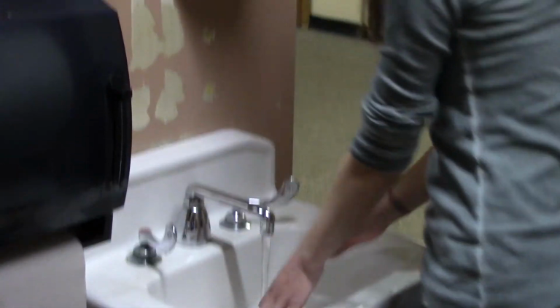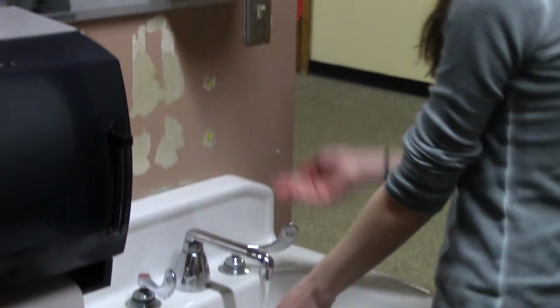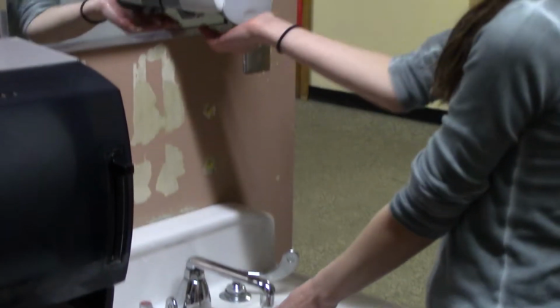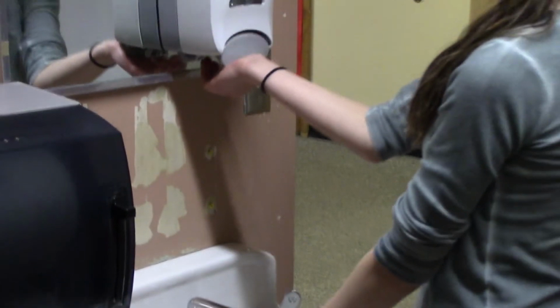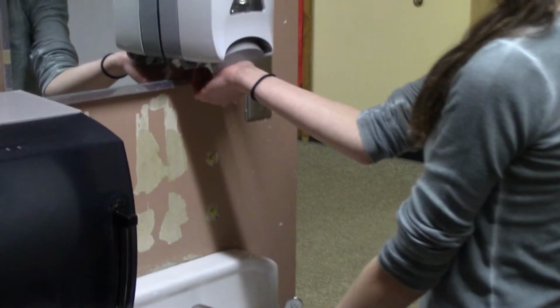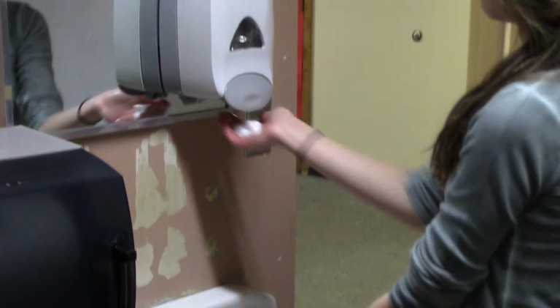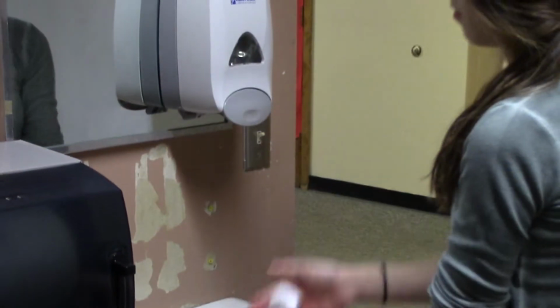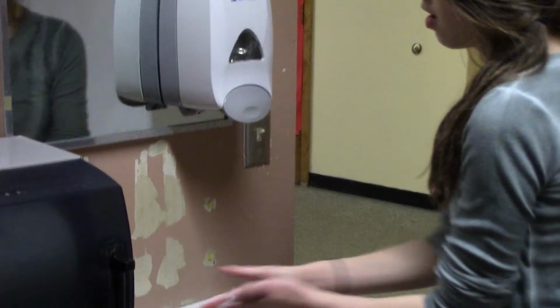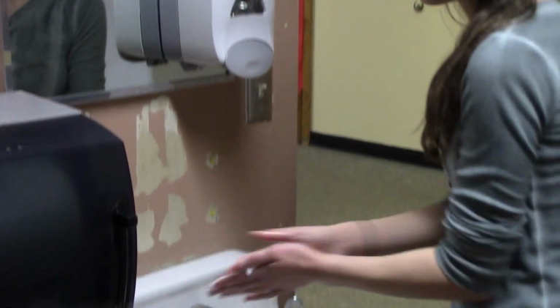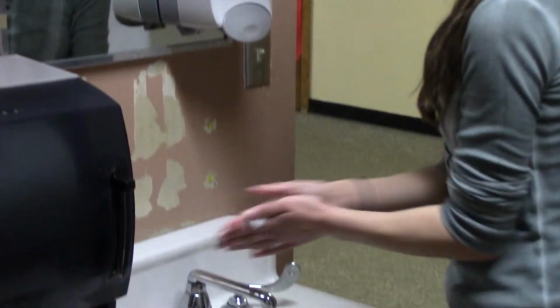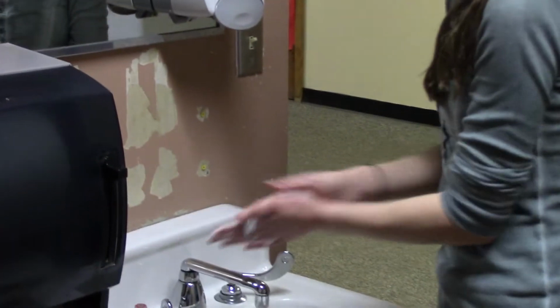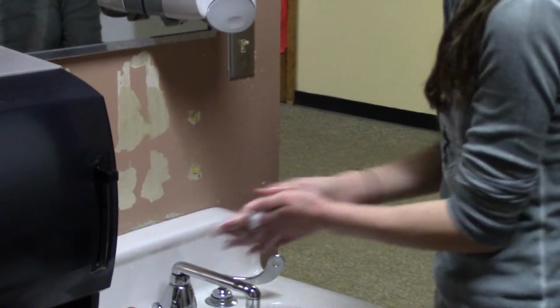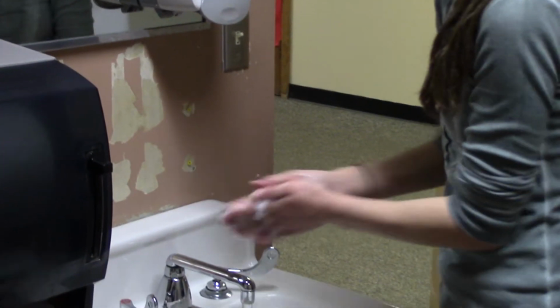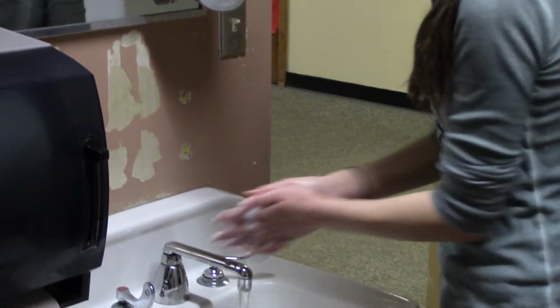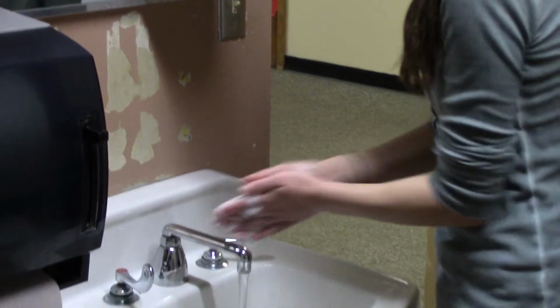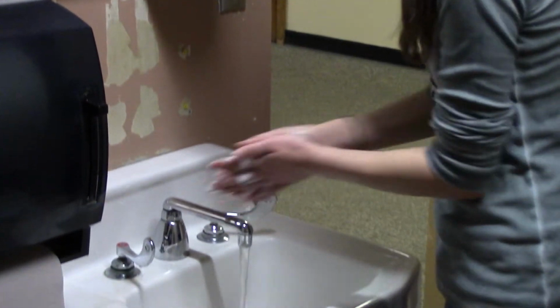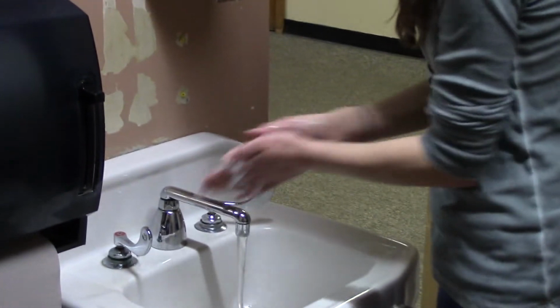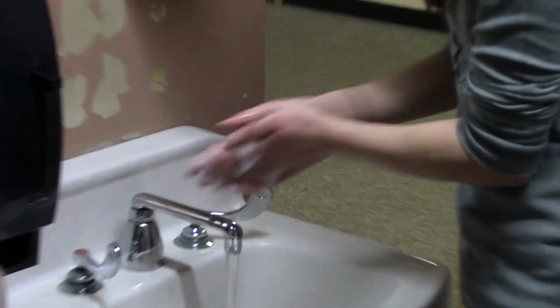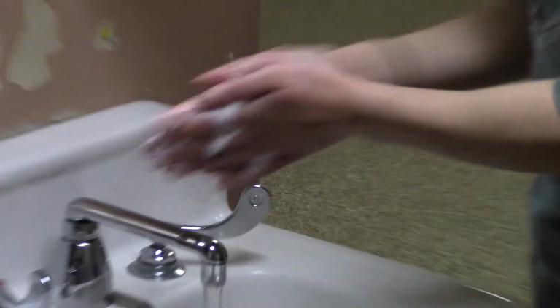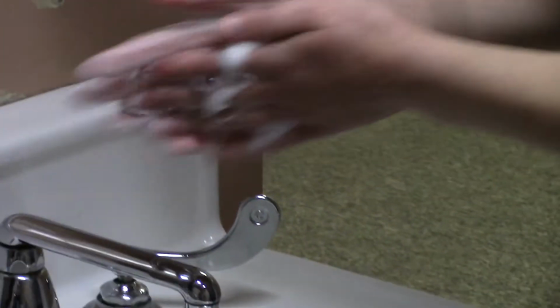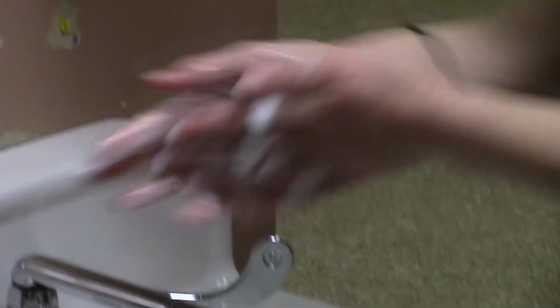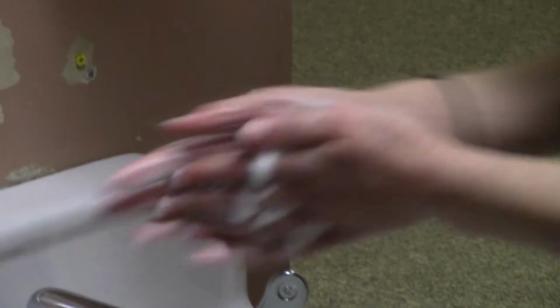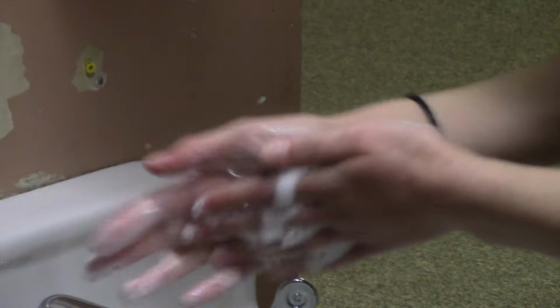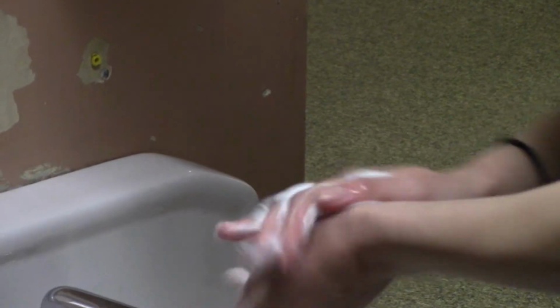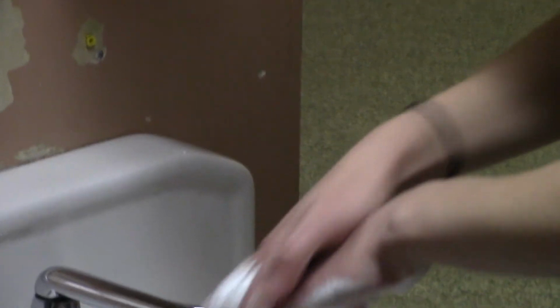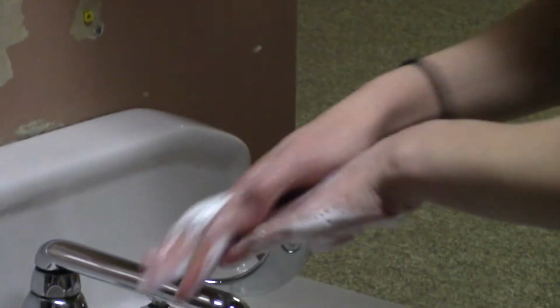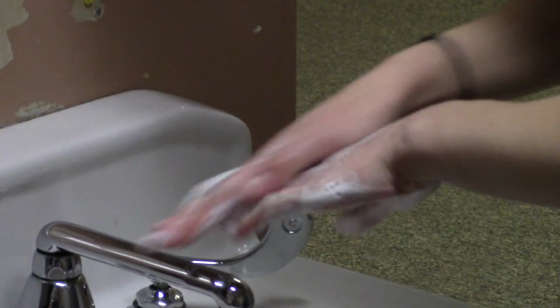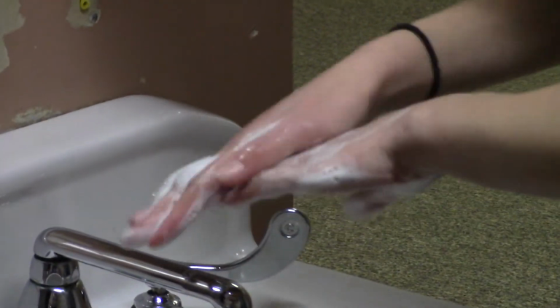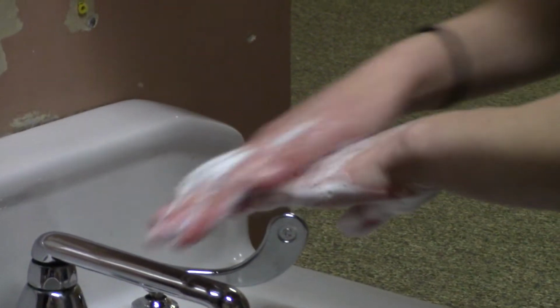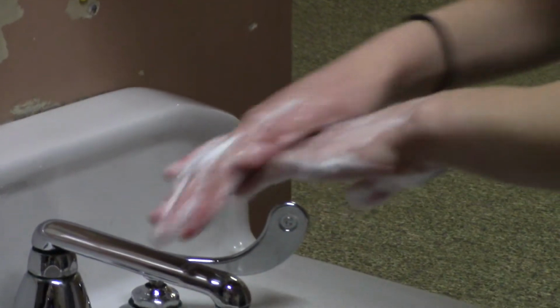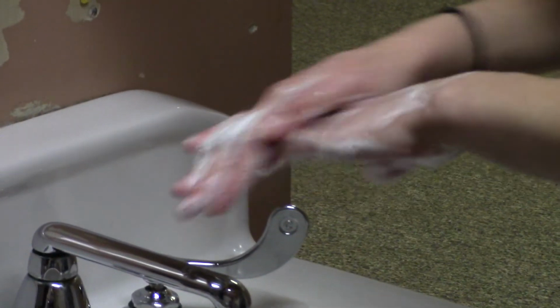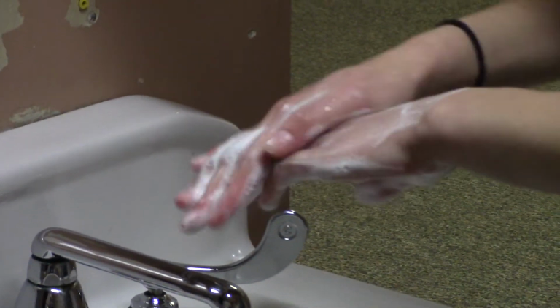Now get some soap and rub your hands together like this. You're going to want to do this for as long as it takes you to sing the alphabet.